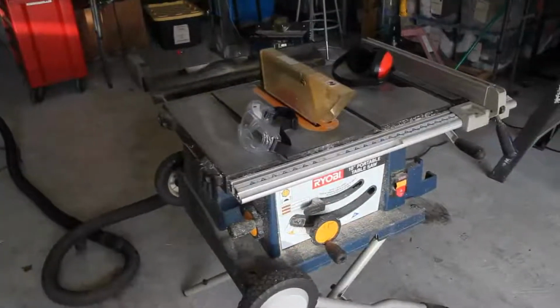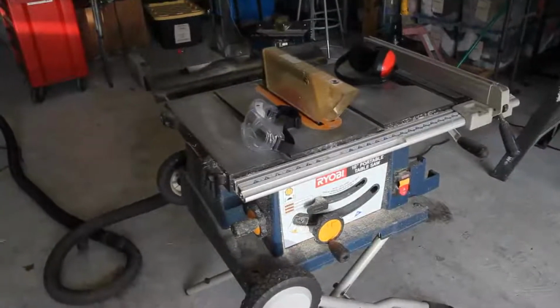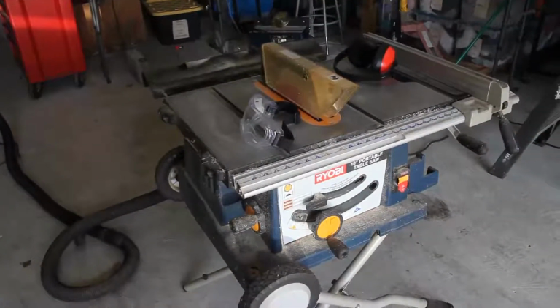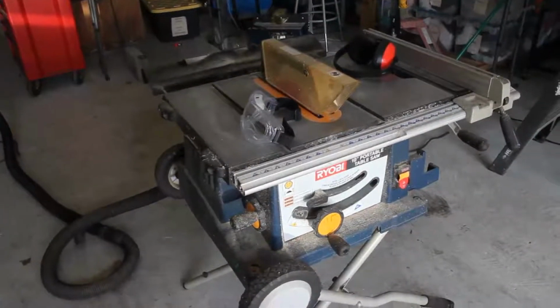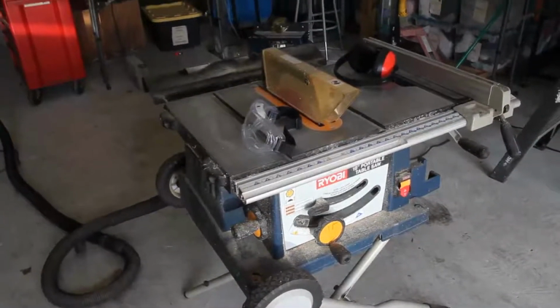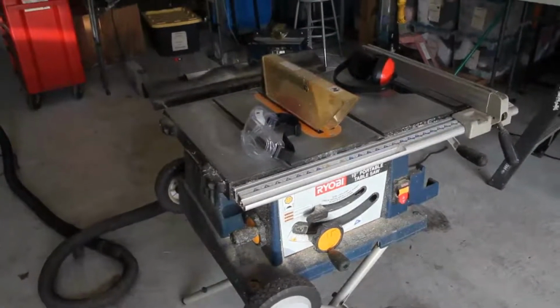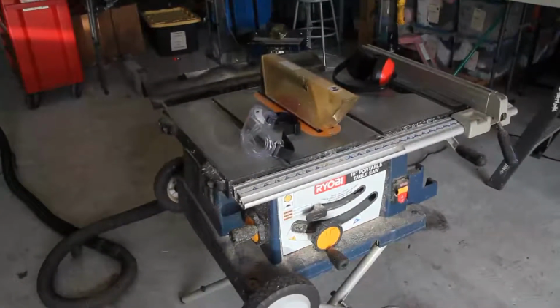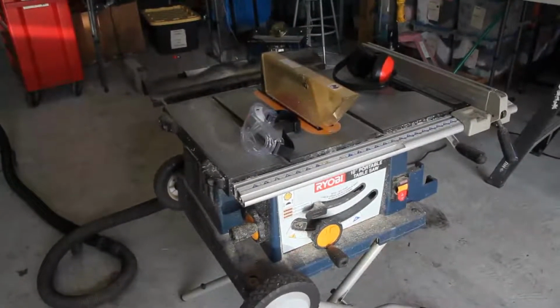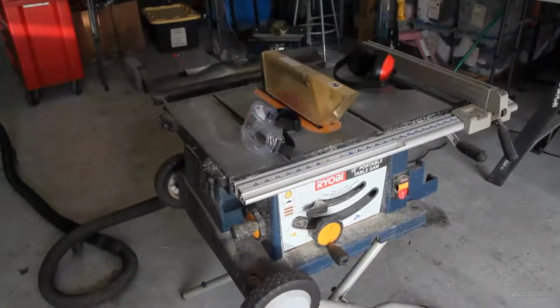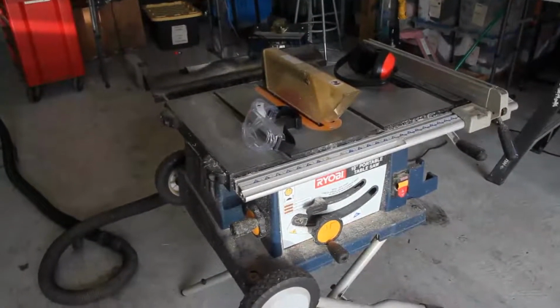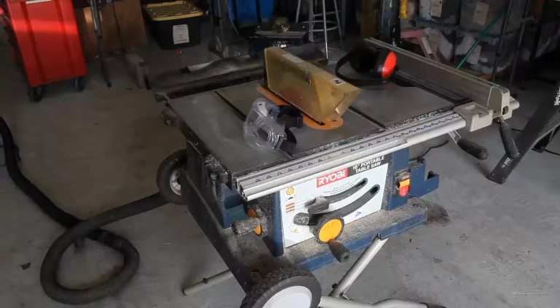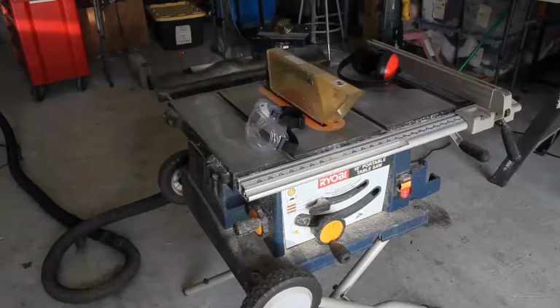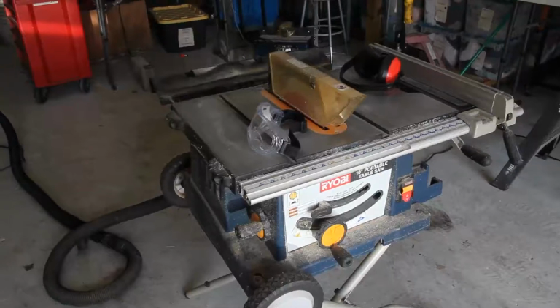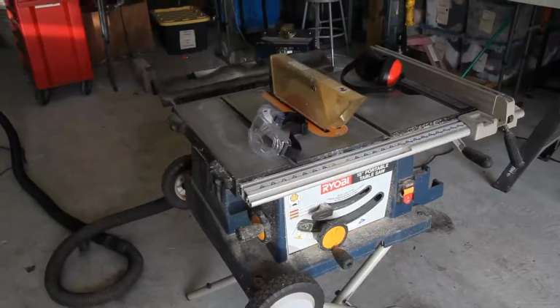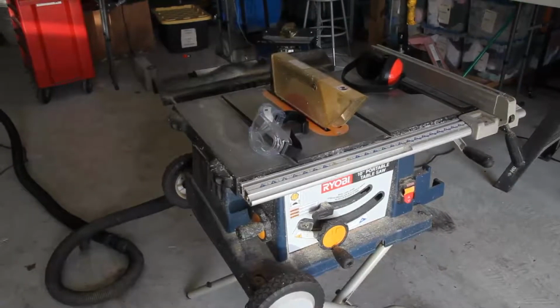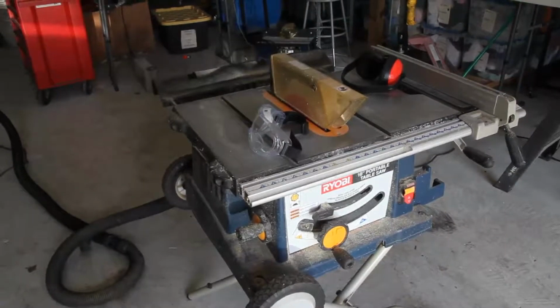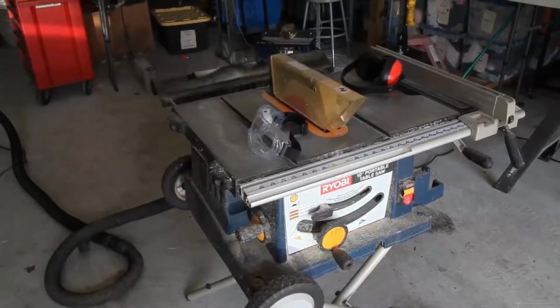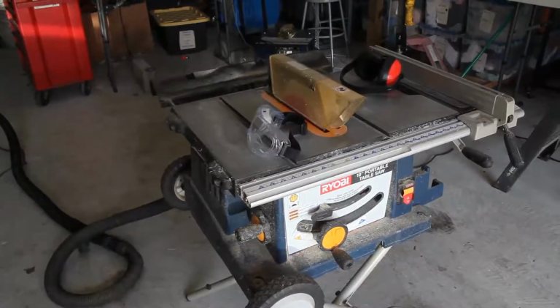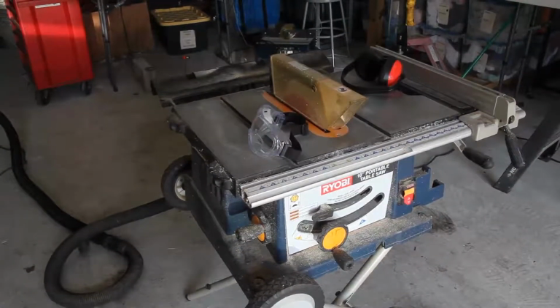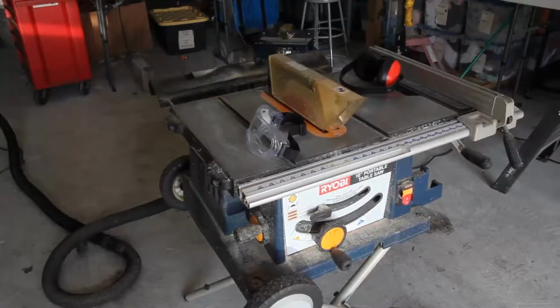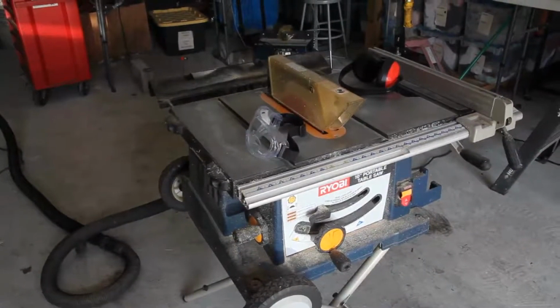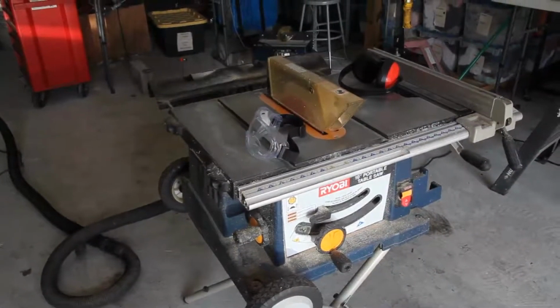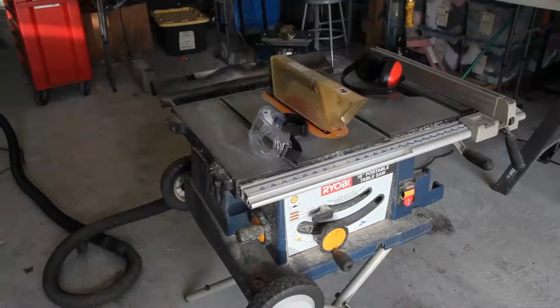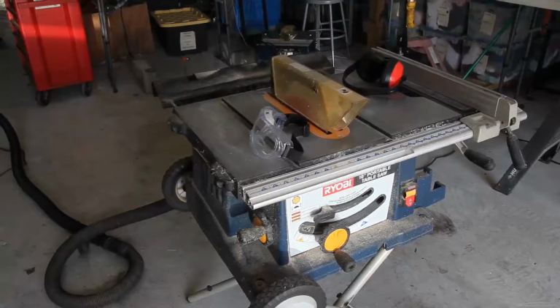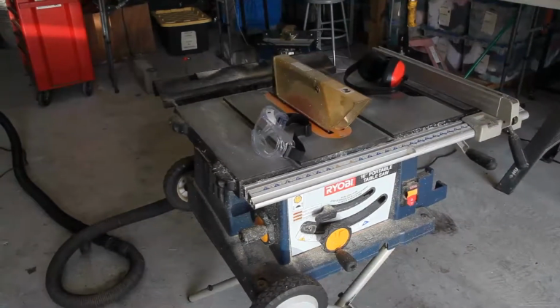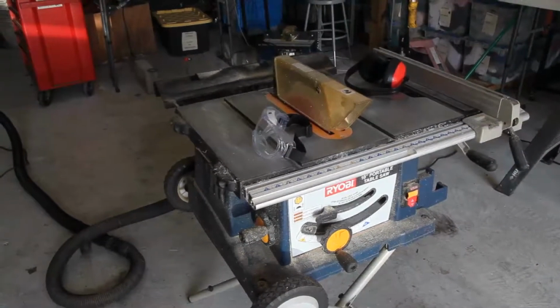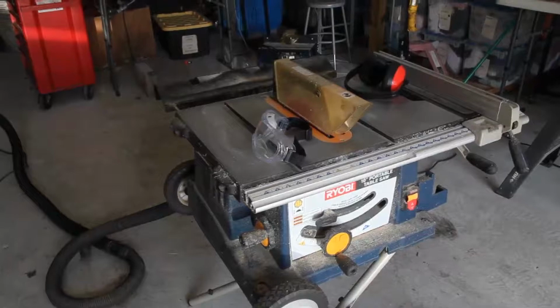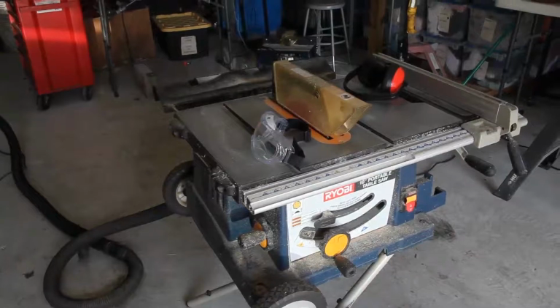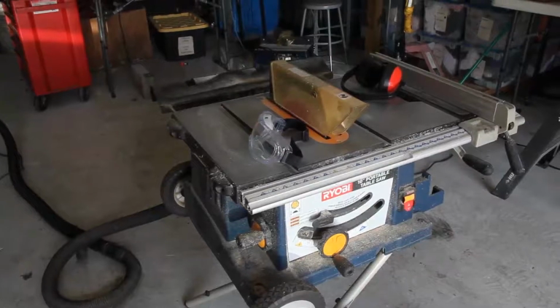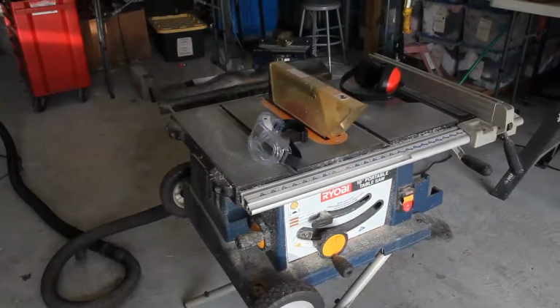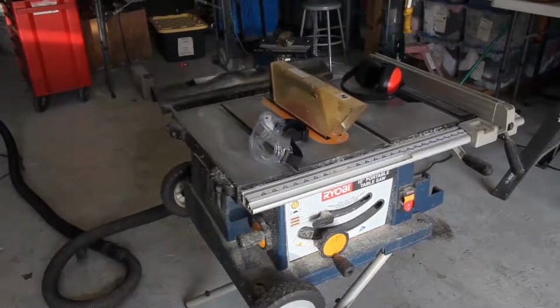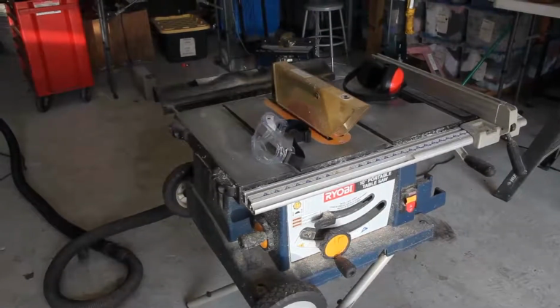This is the table saw that I use for cutting my acrylic. One important feature I'd like to point out is that I wear goggles and hearing protection when I use my saw.